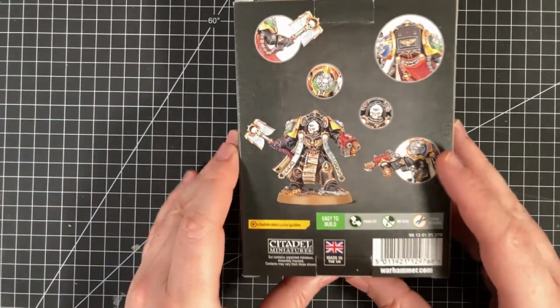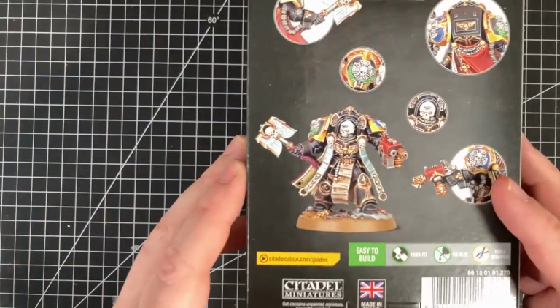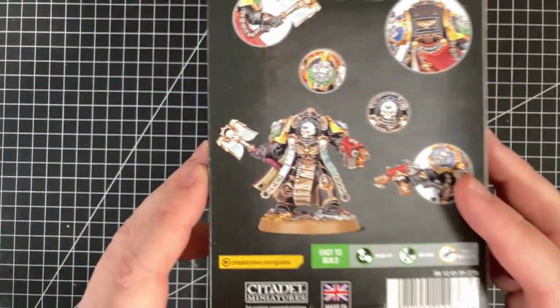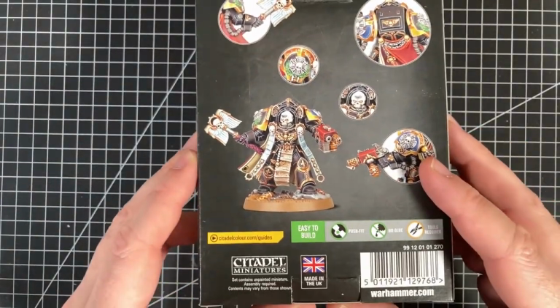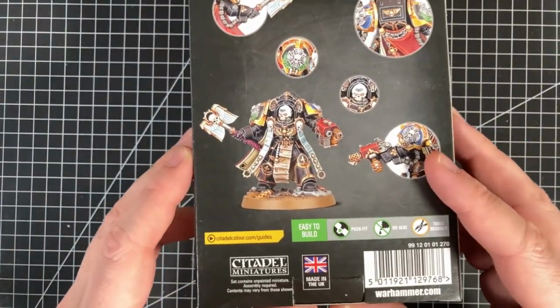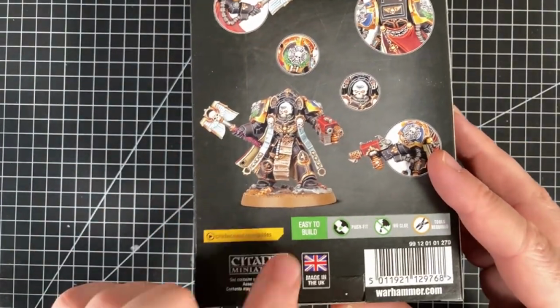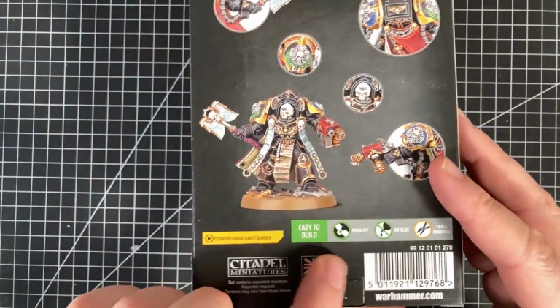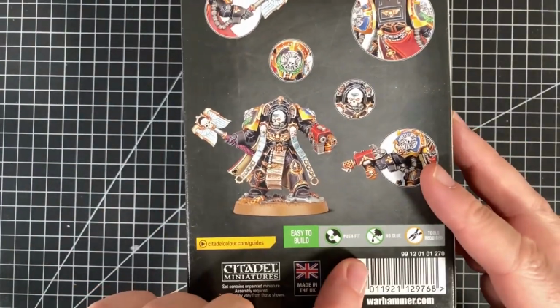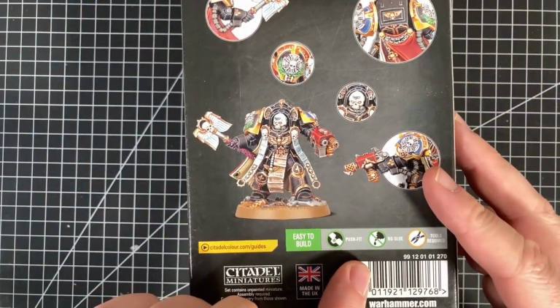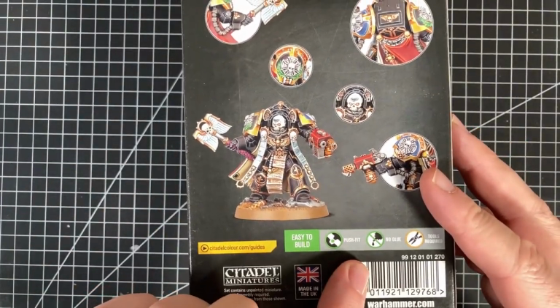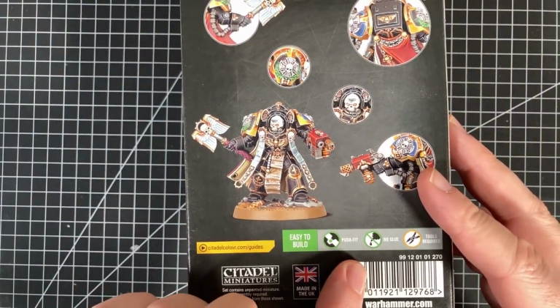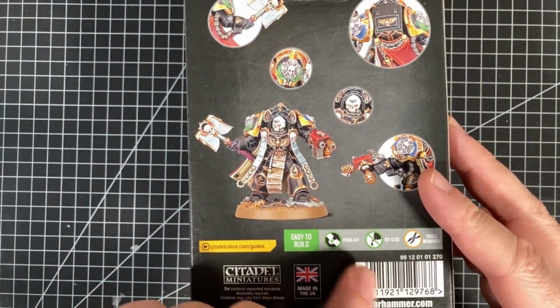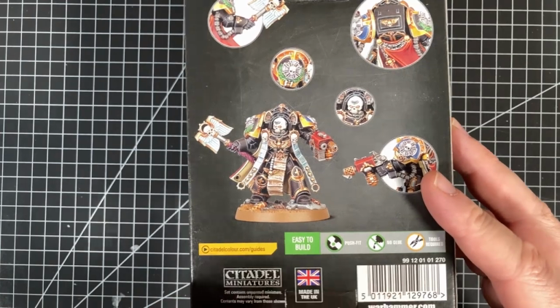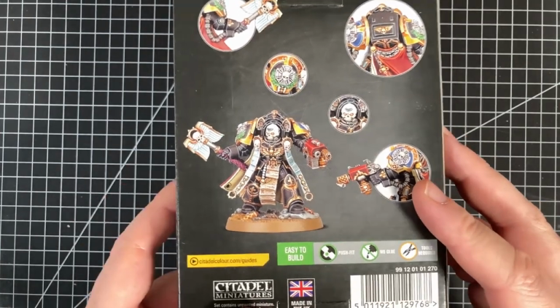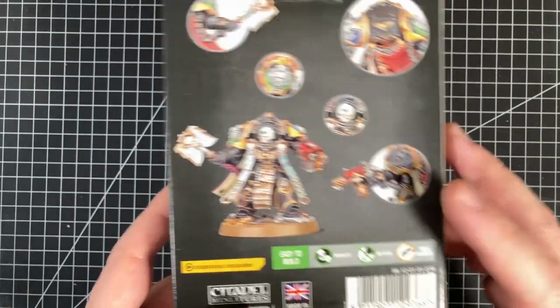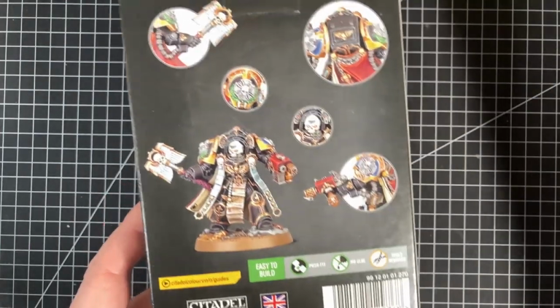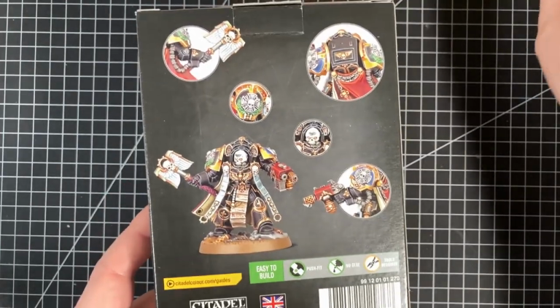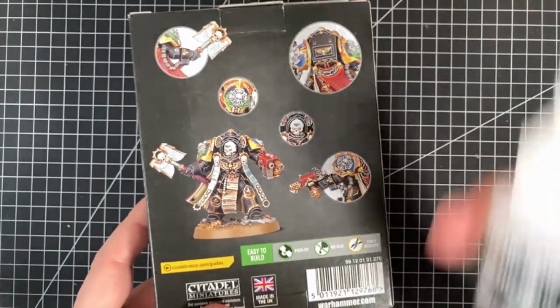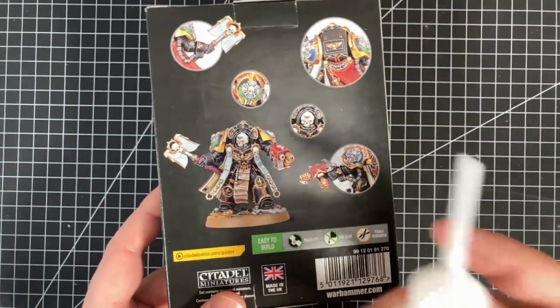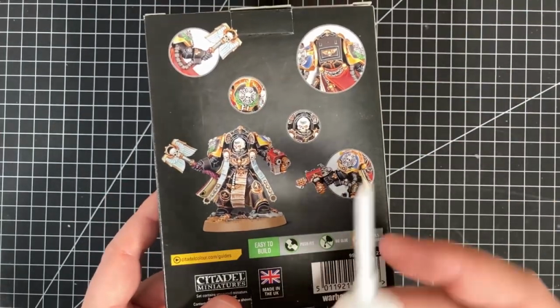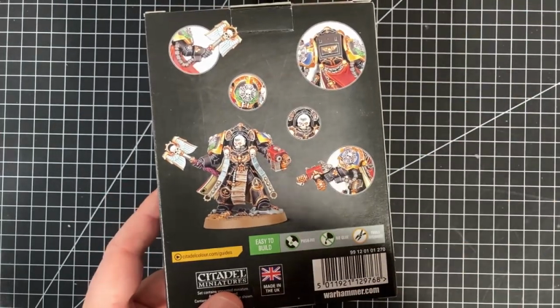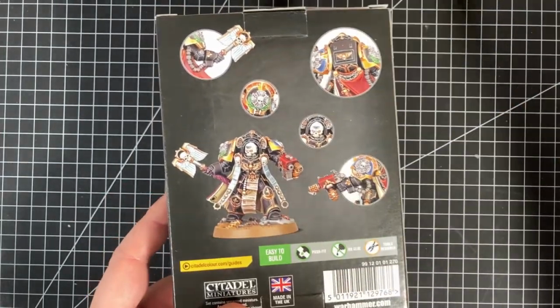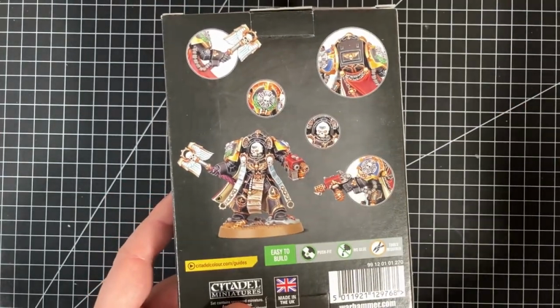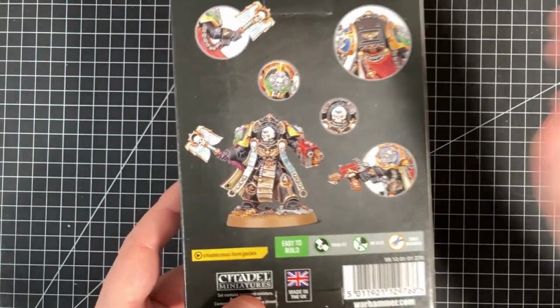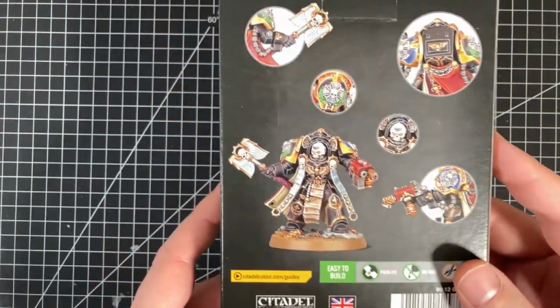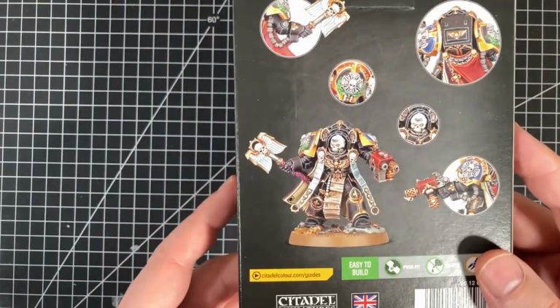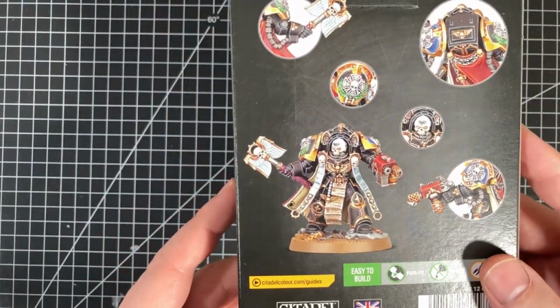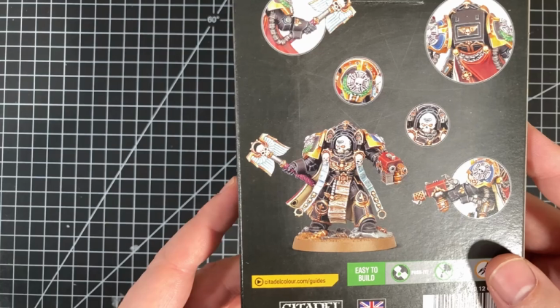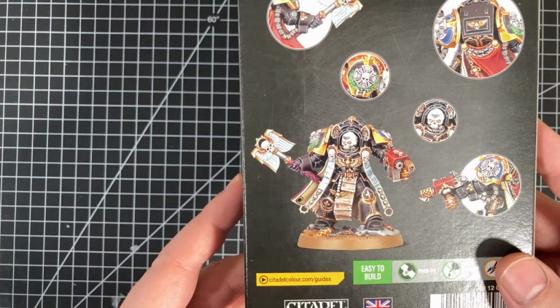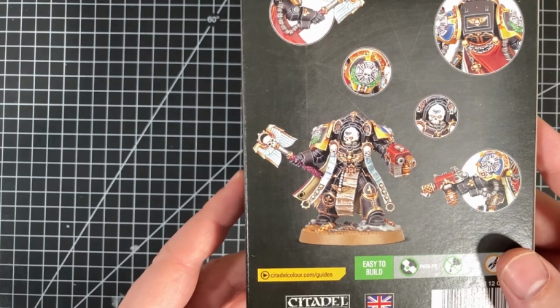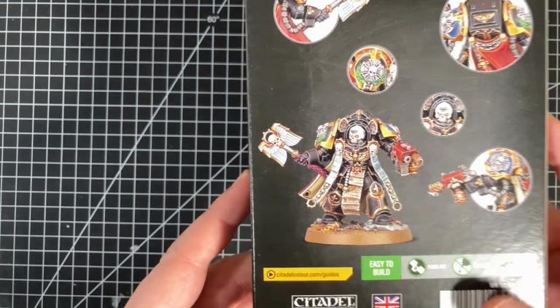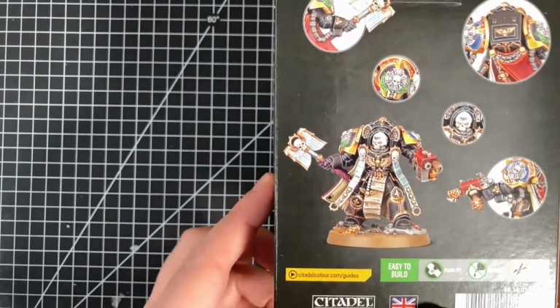So, Tarantus. This is an easy to build kit - push fit, no glue required. Normally I would use glue on these, but I'm not going to use glue tonight. Don't want to get the fumes up in my face.